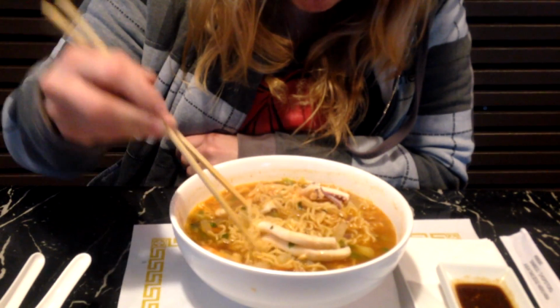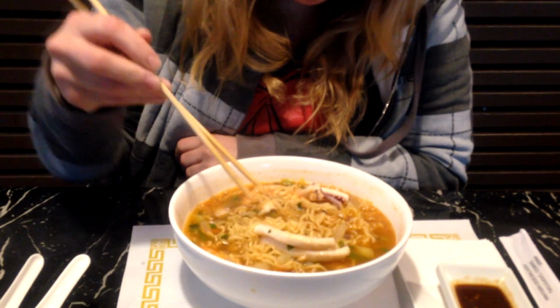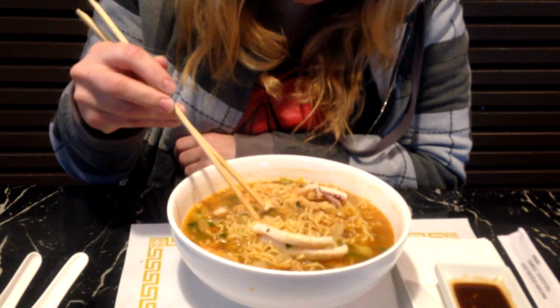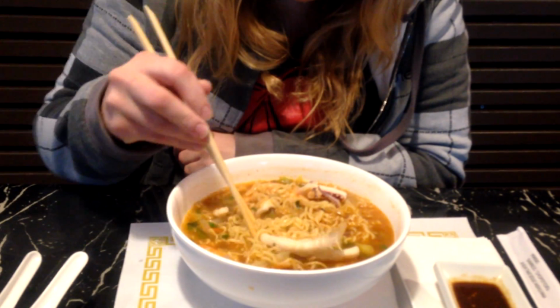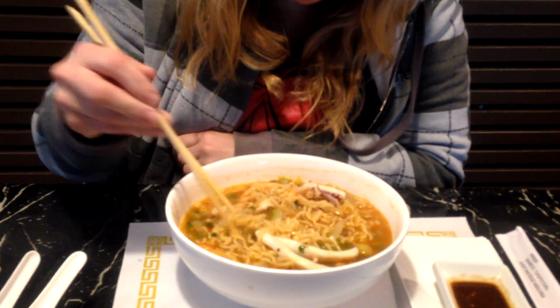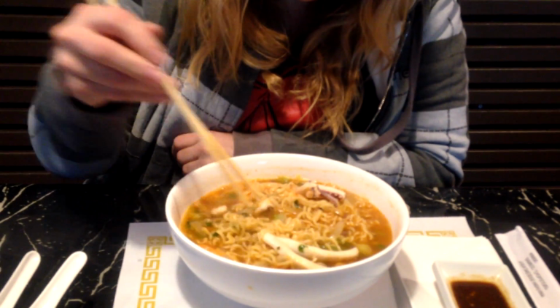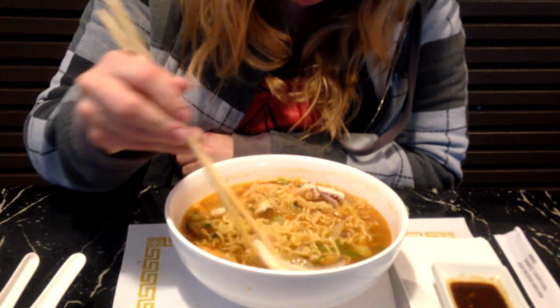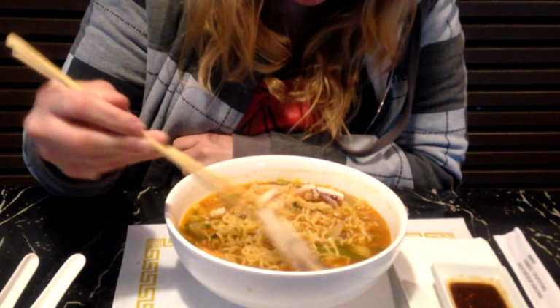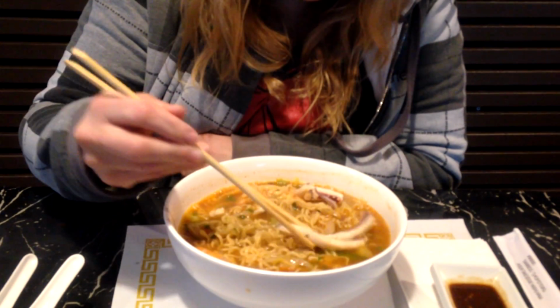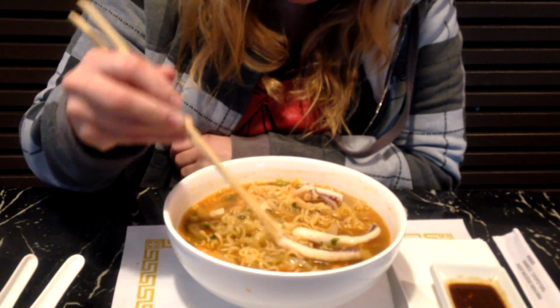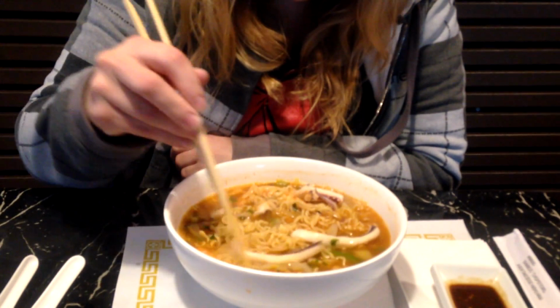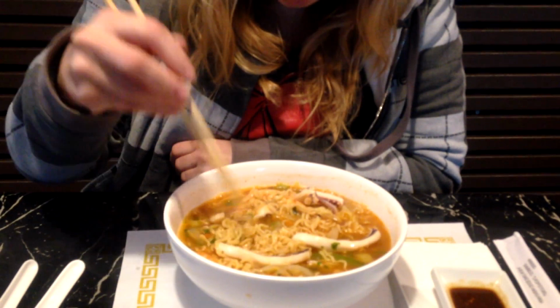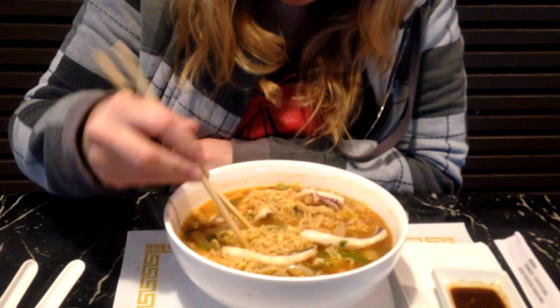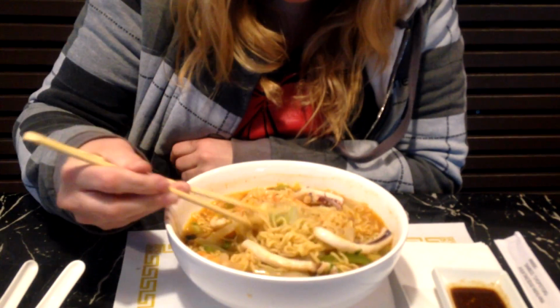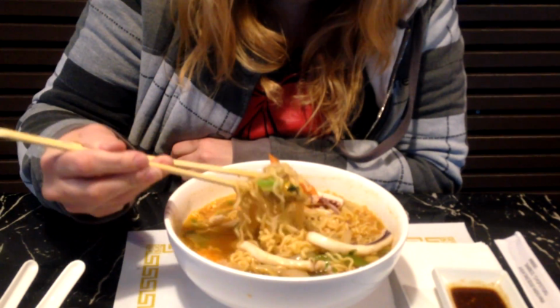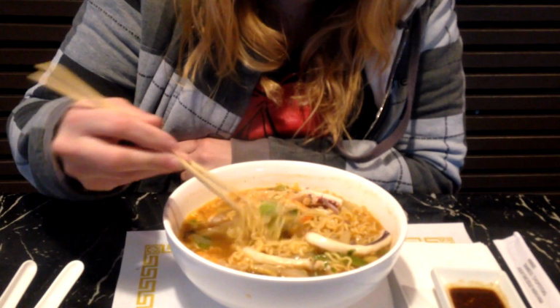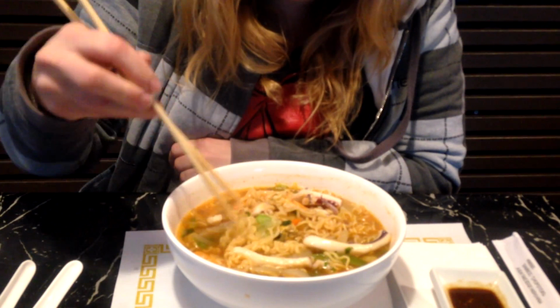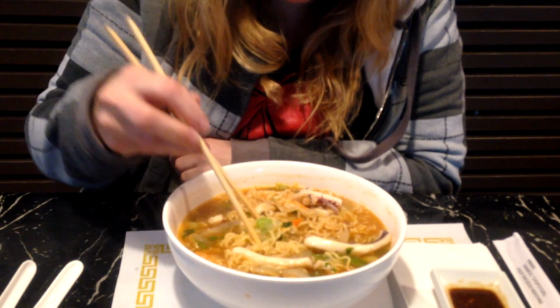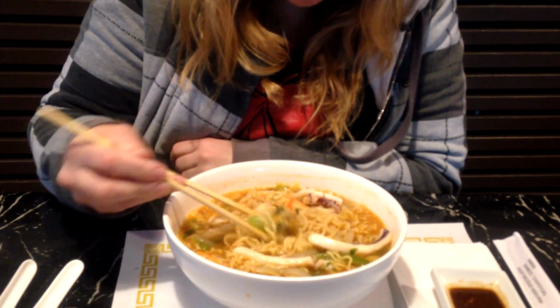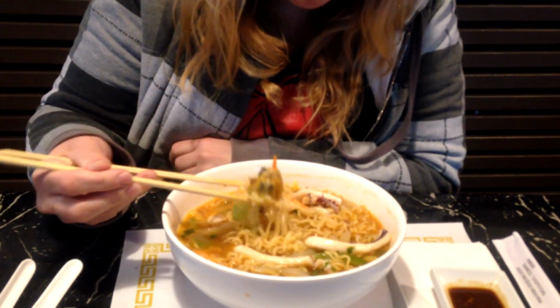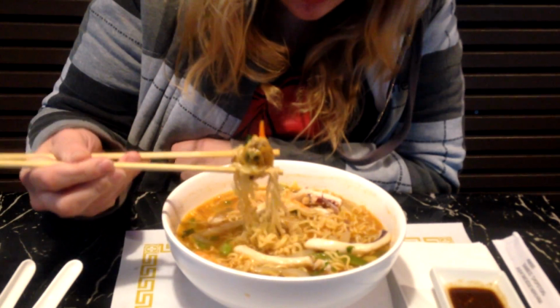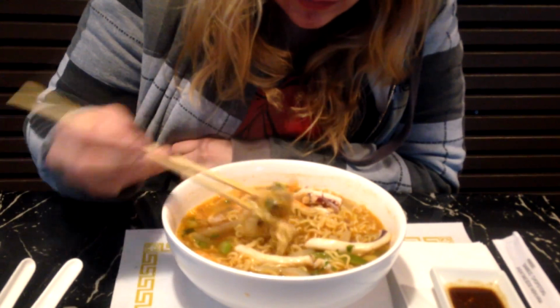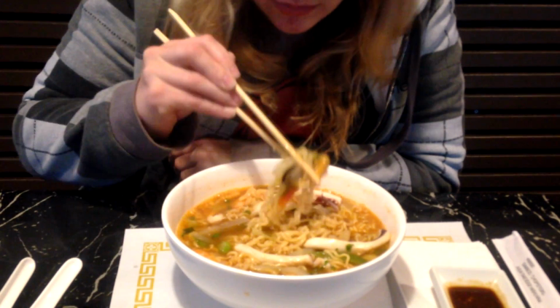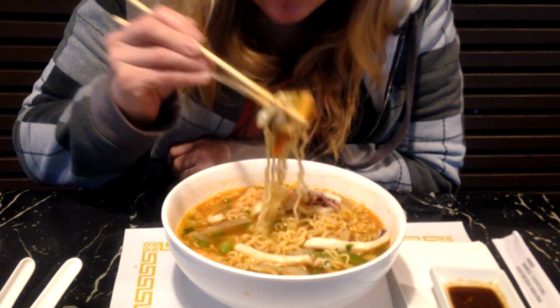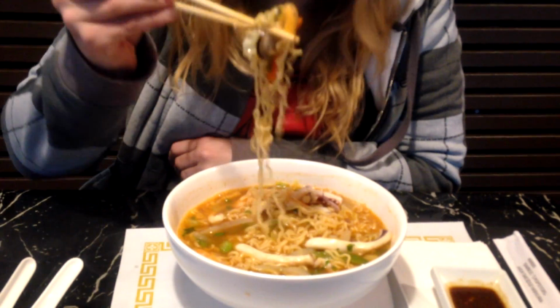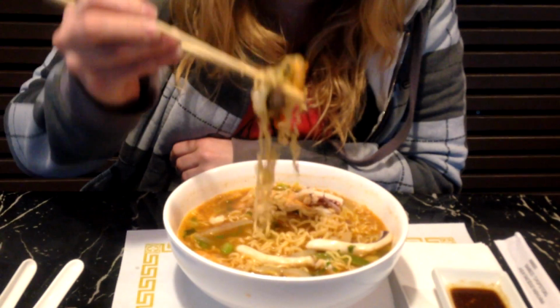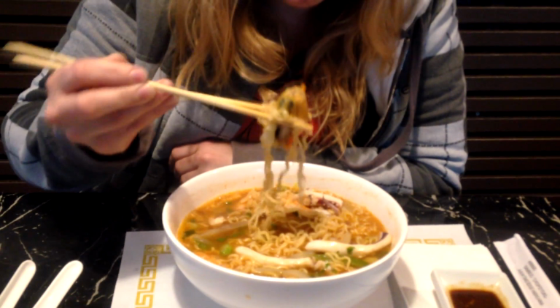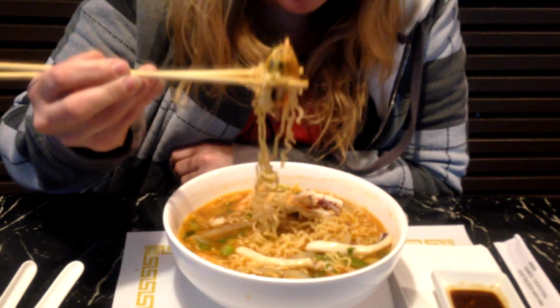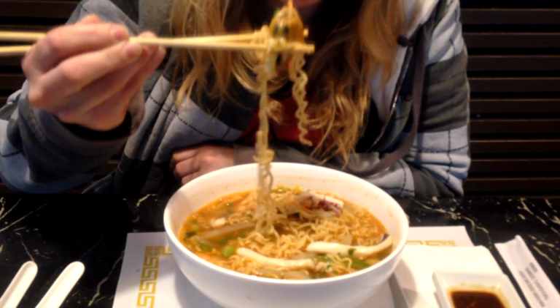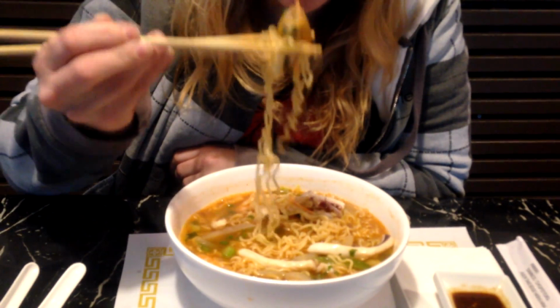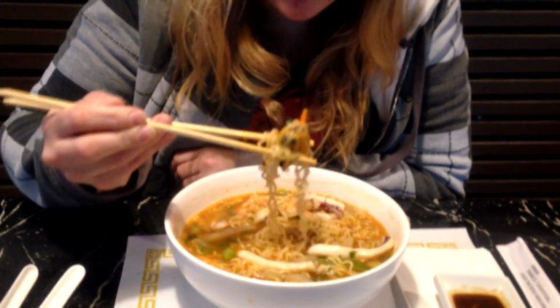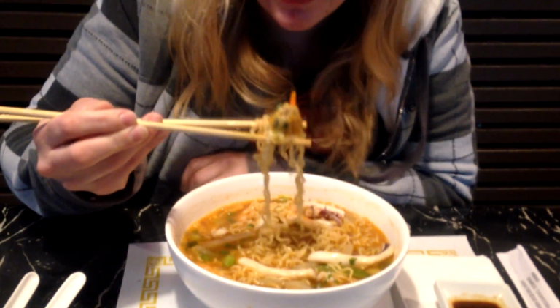What's that? More octopus. But it's good, it's spicy. Like super spicy? No, but it's got a nice kick.